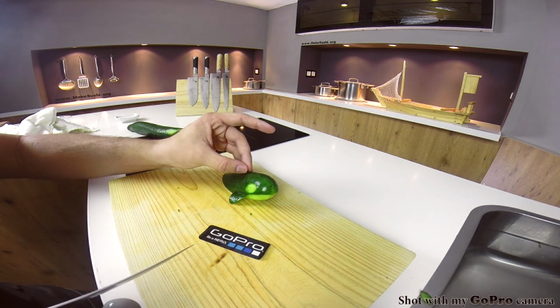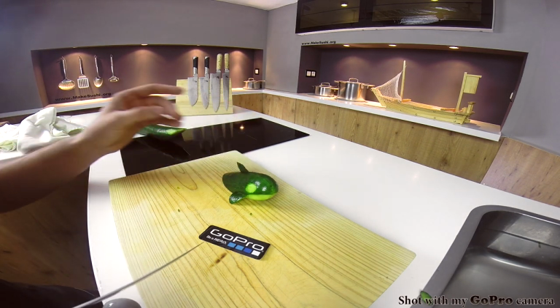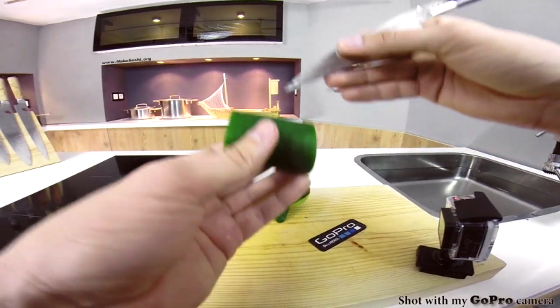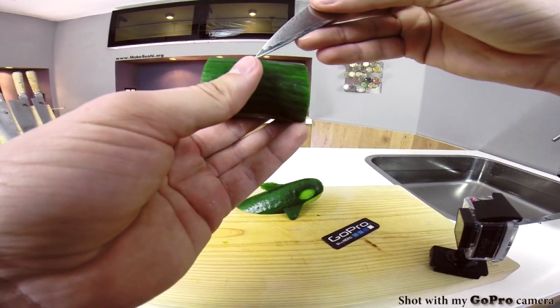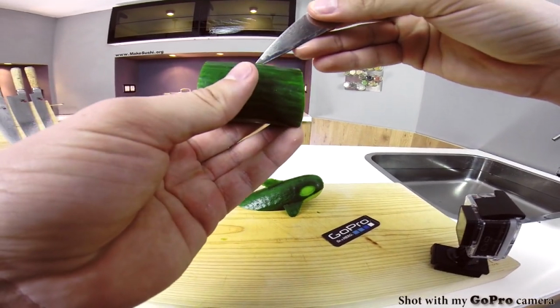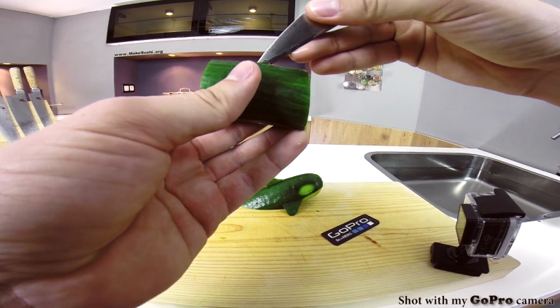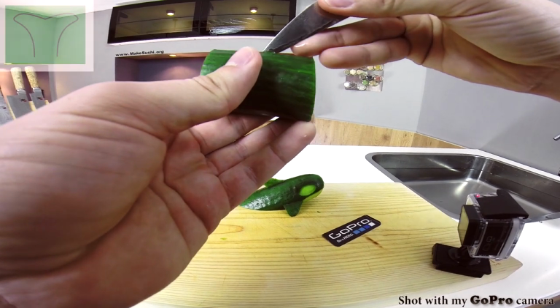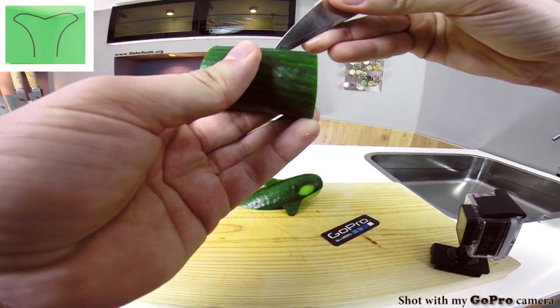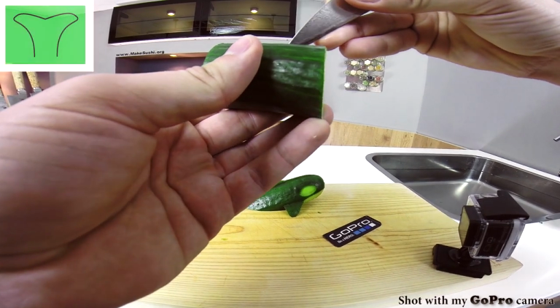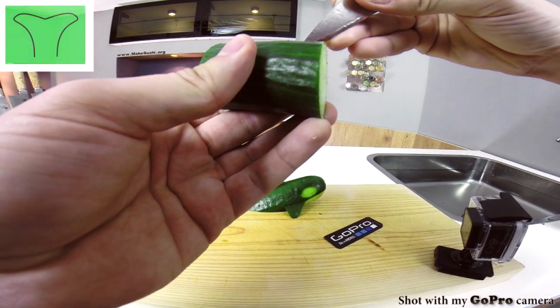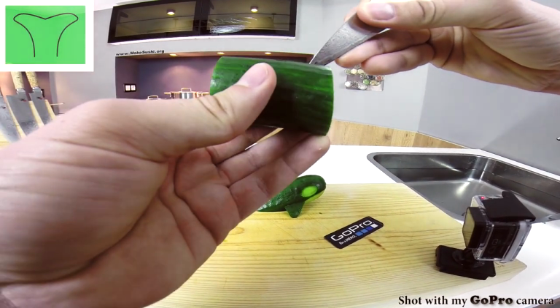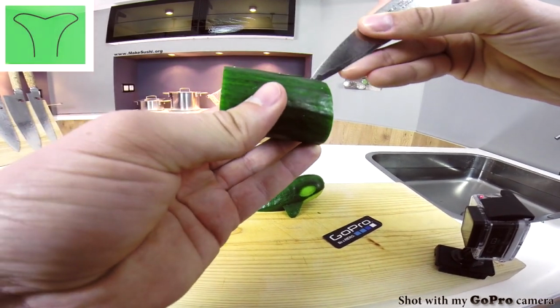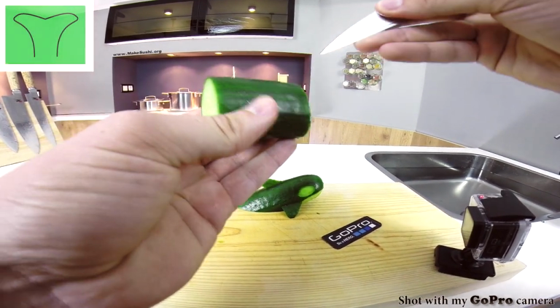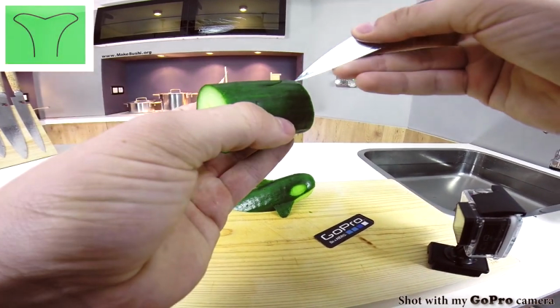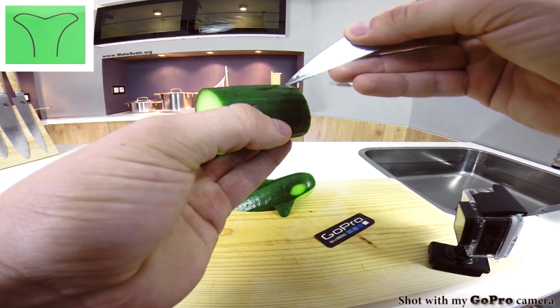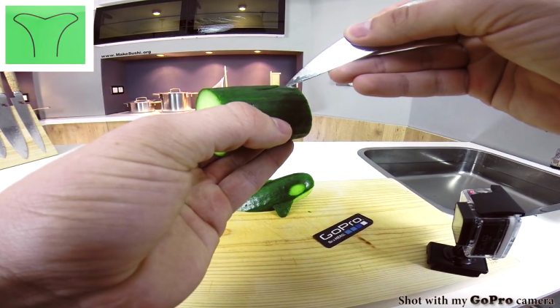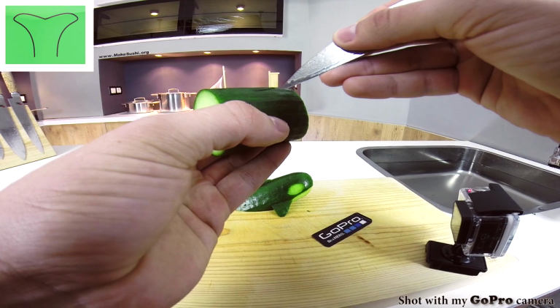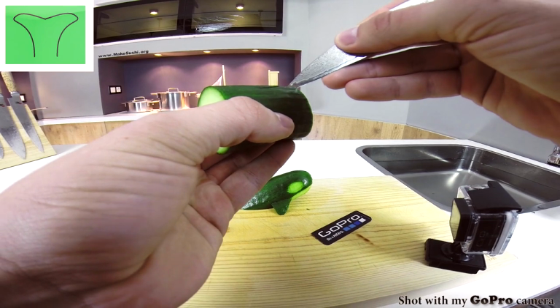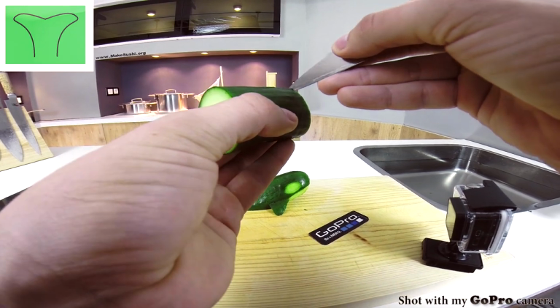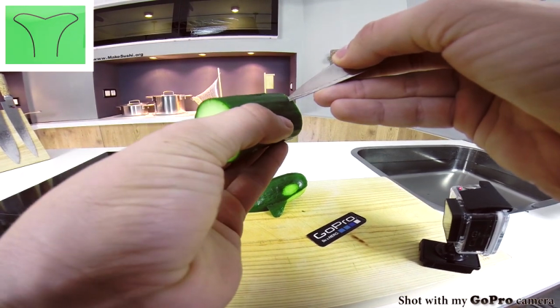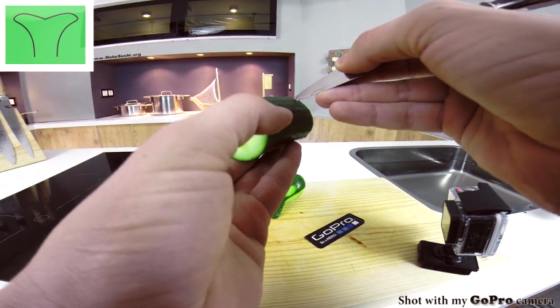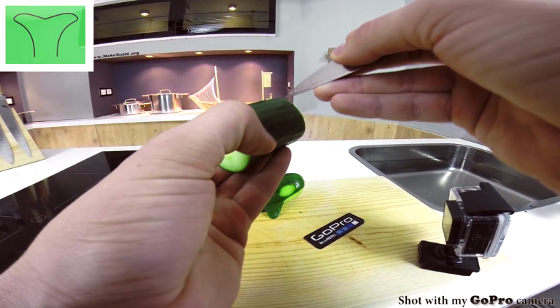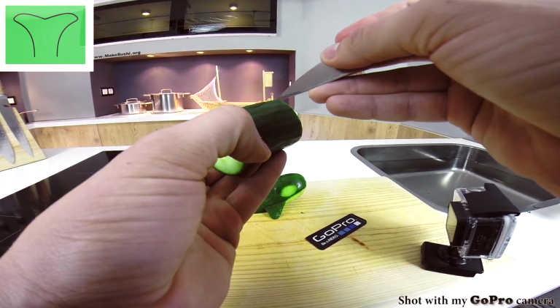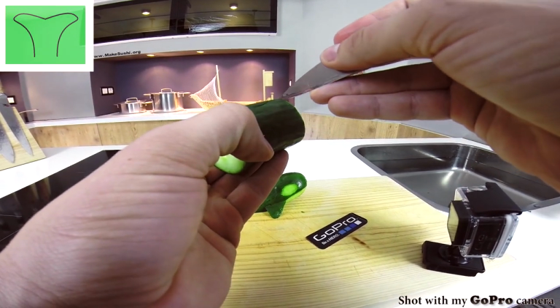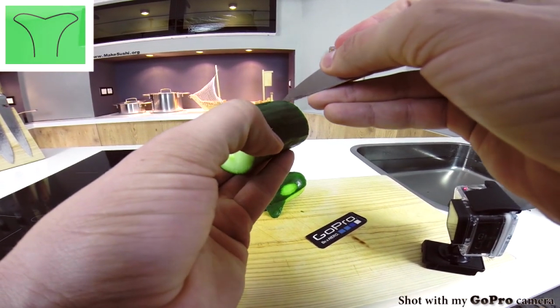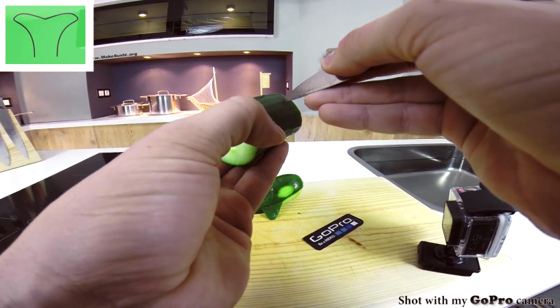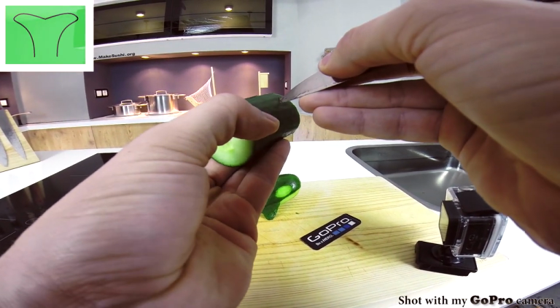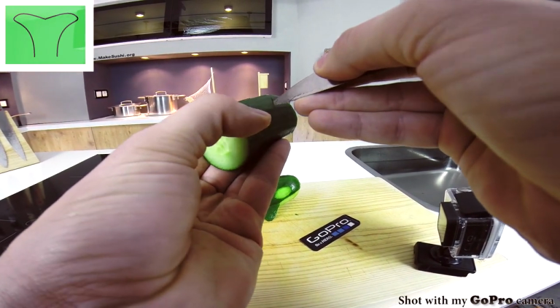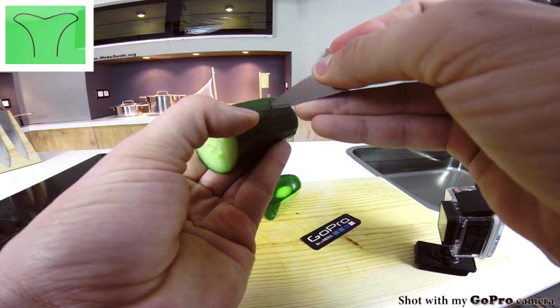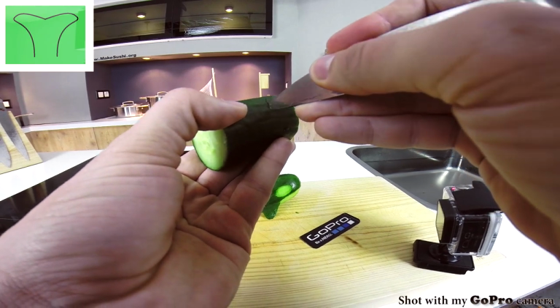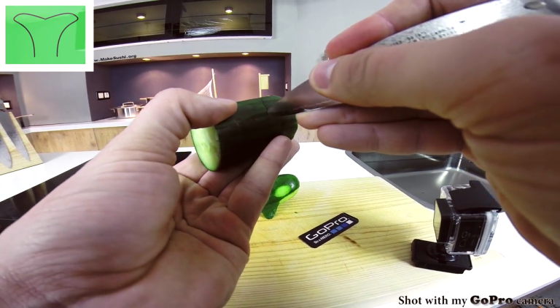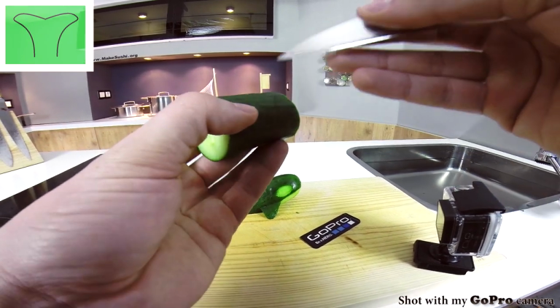Now take a block of cucumber and cut into it a simple whale tail design. Go about one centimeter deep — that's two fifths of an inch. You can check the design in the top left corner of your screen, or just look at what I'm doing right here.